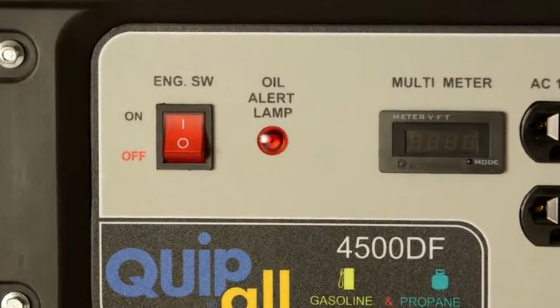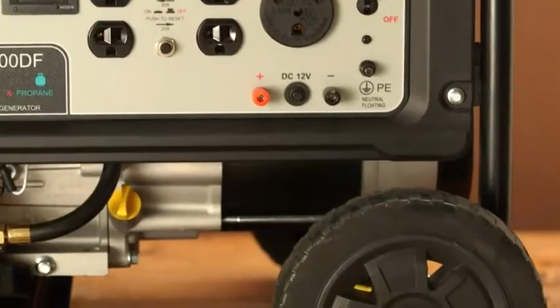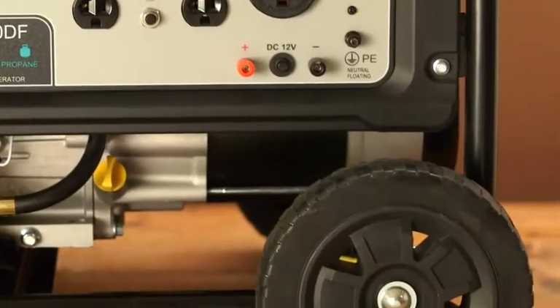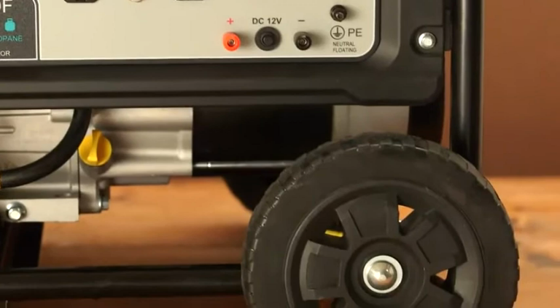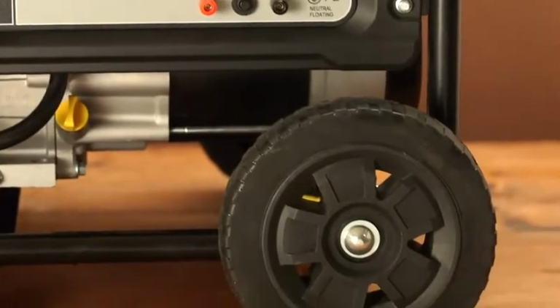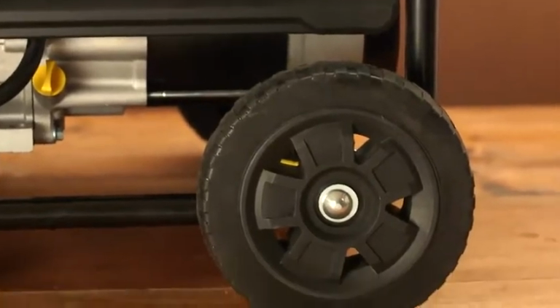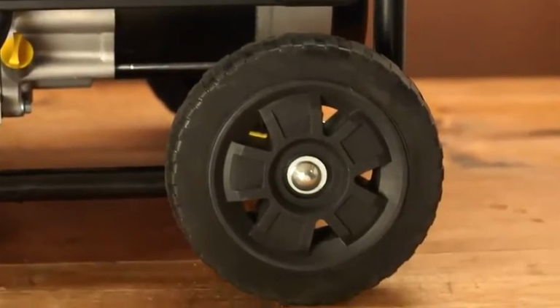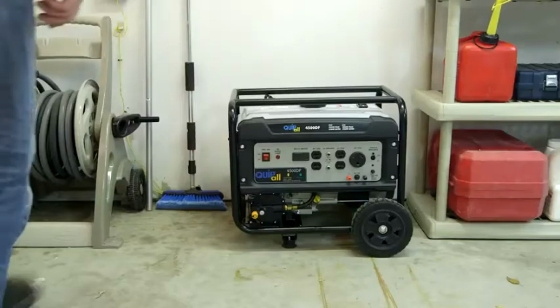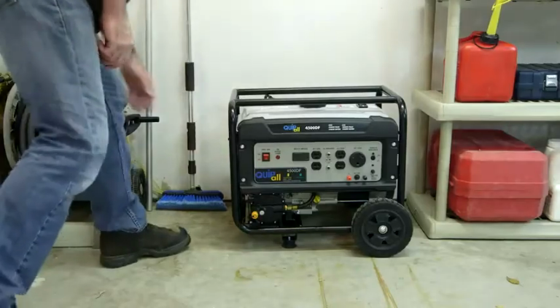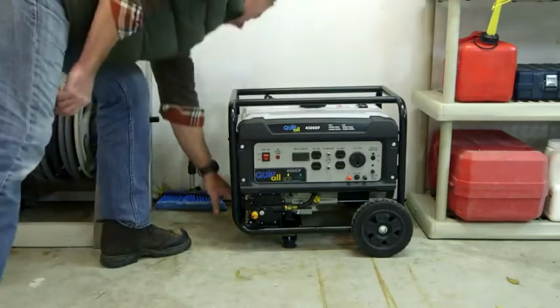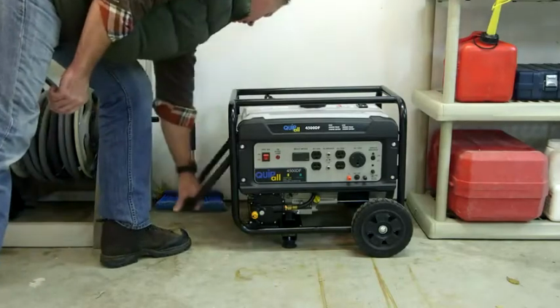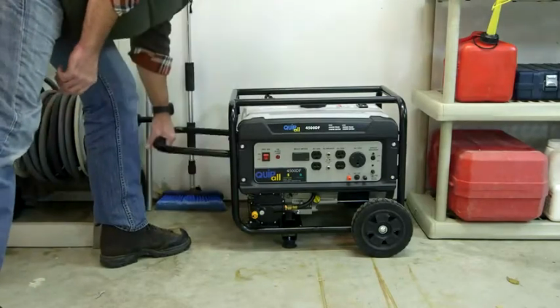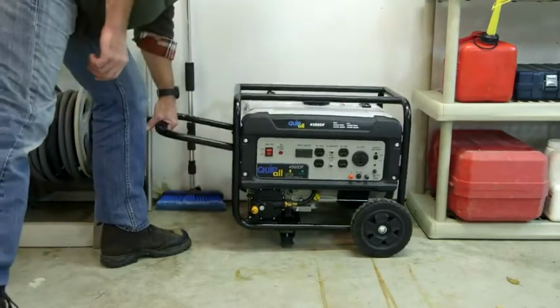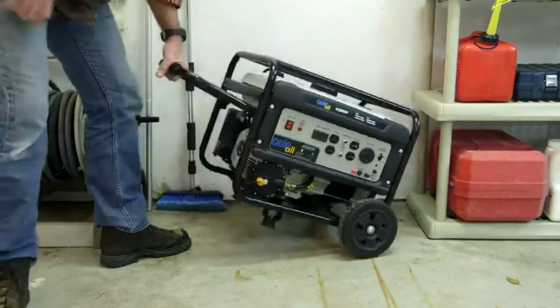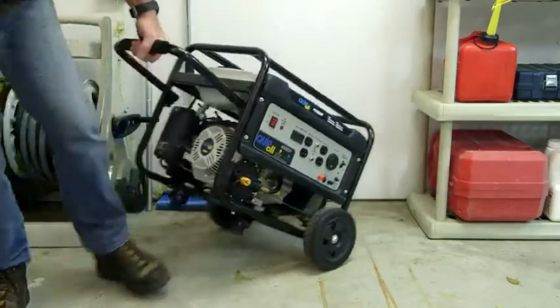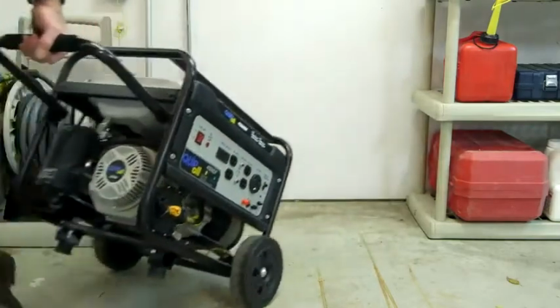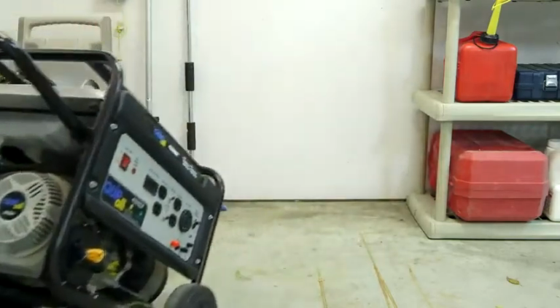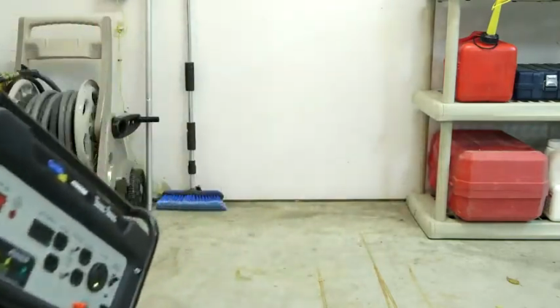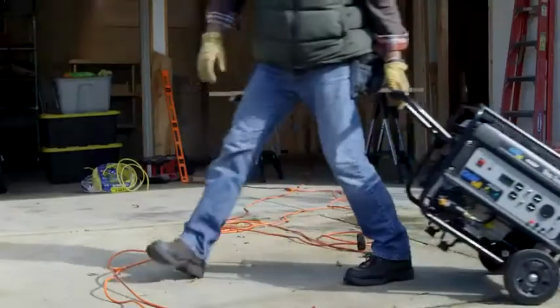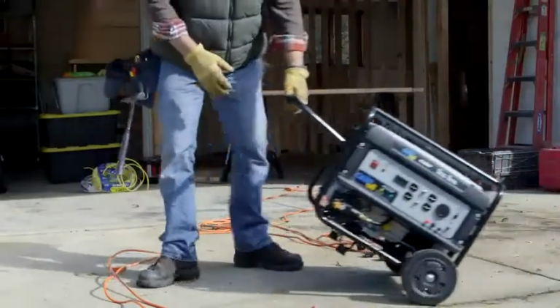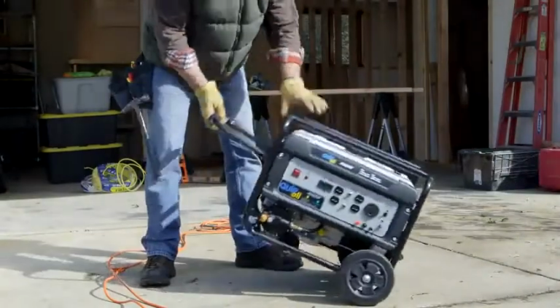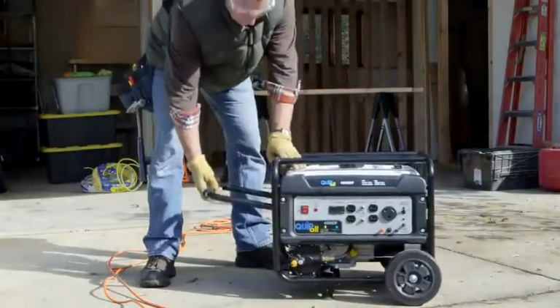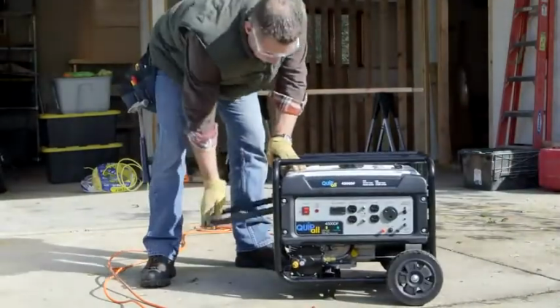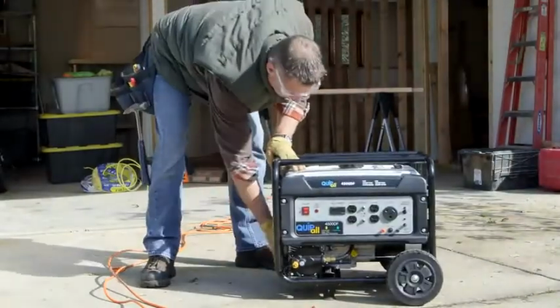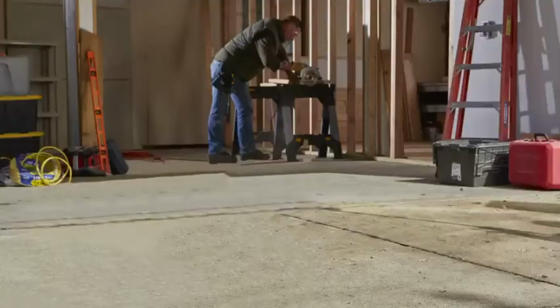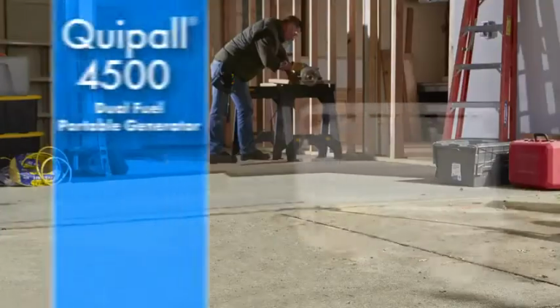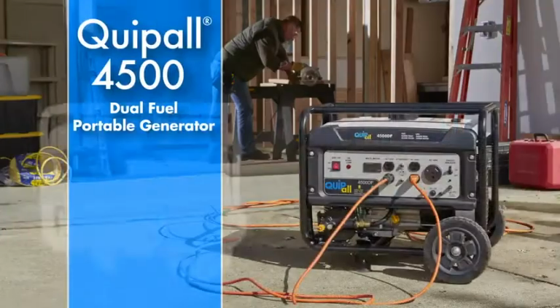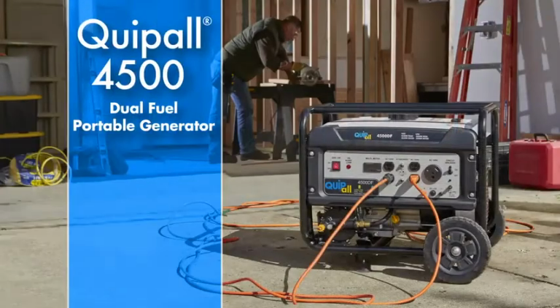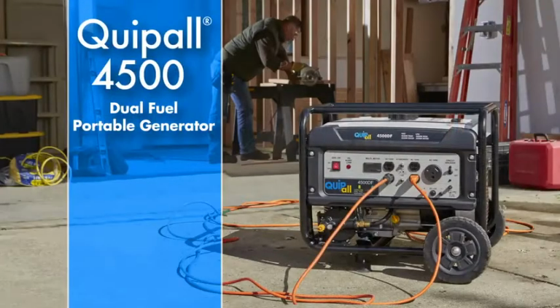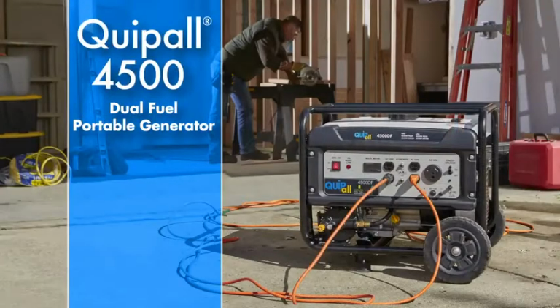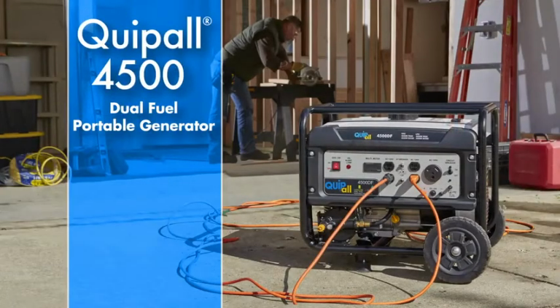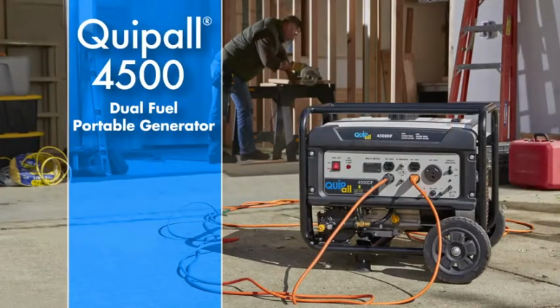The durable cage frame with no-flat wheels along with an integrated pull handle make moving the unit easy and storing convenient. It's ready and reliable wherever and whenever you need it. The Quipall 4500 dual fuel portable generator — Quality Assured.